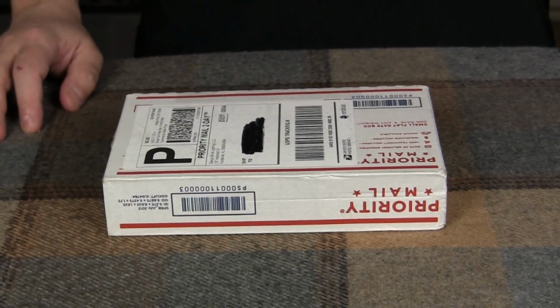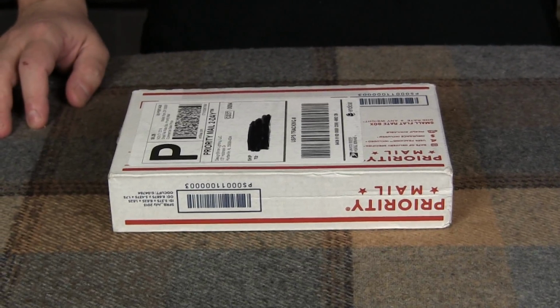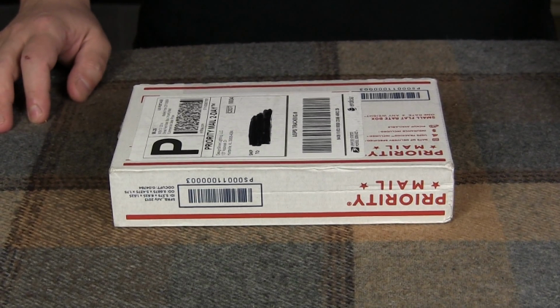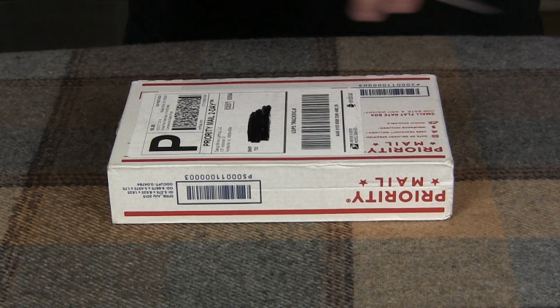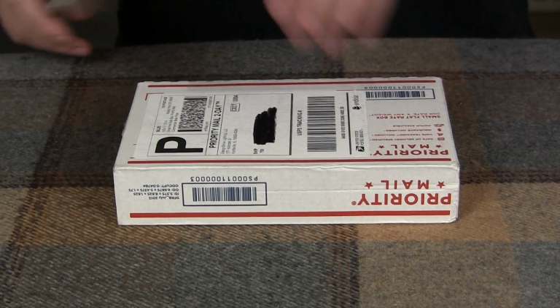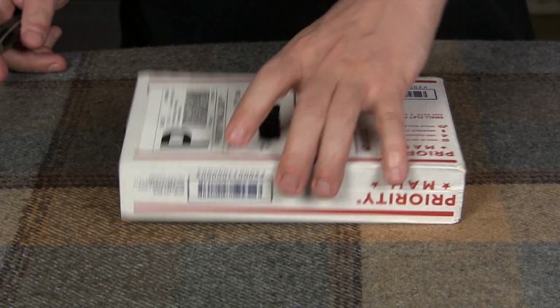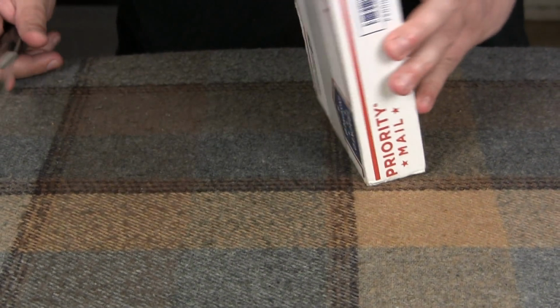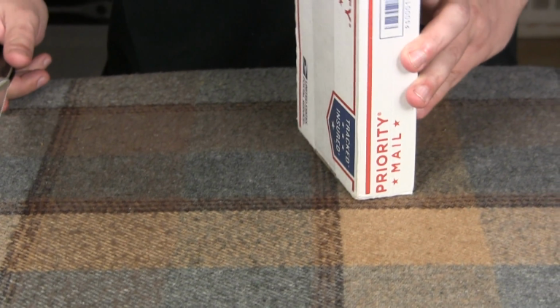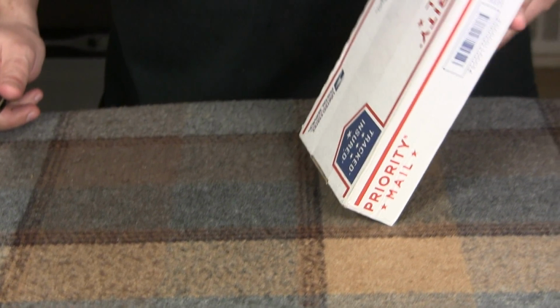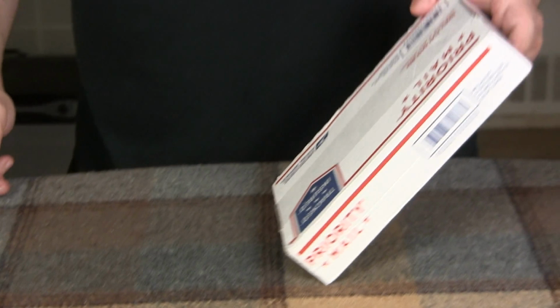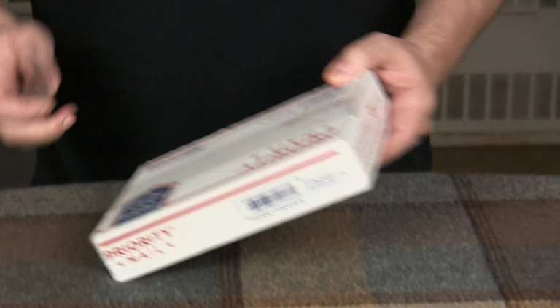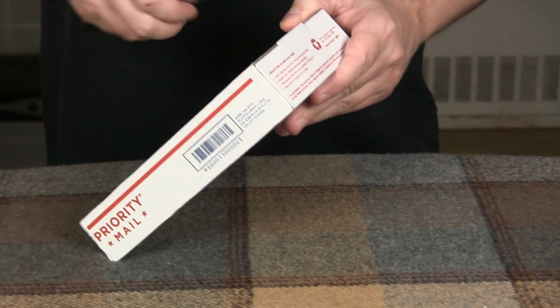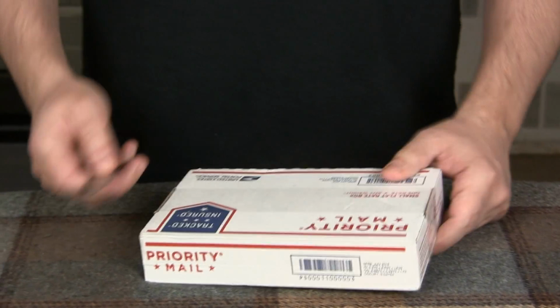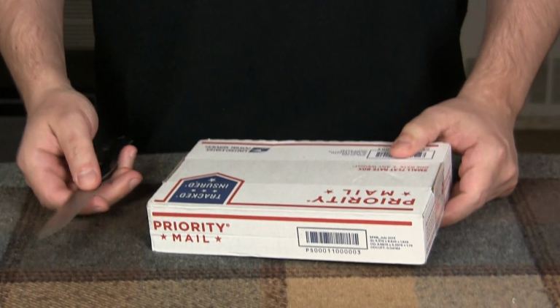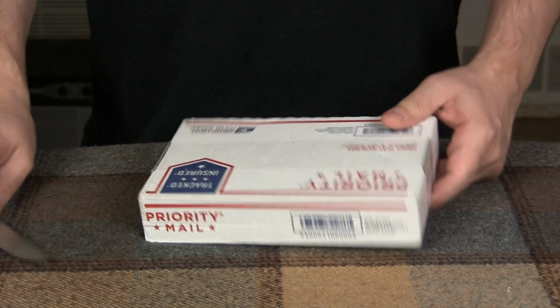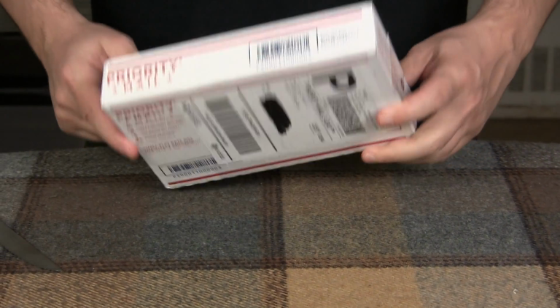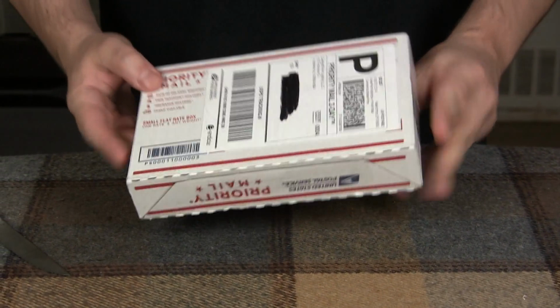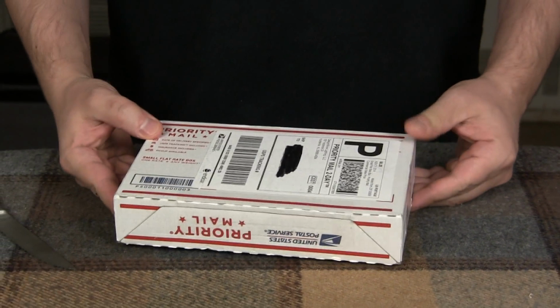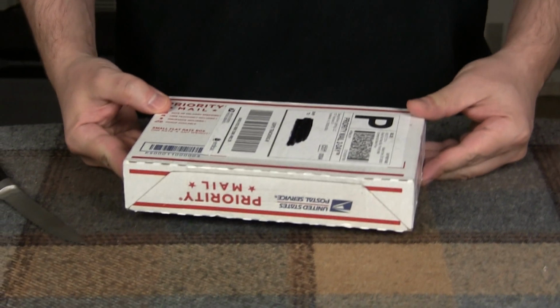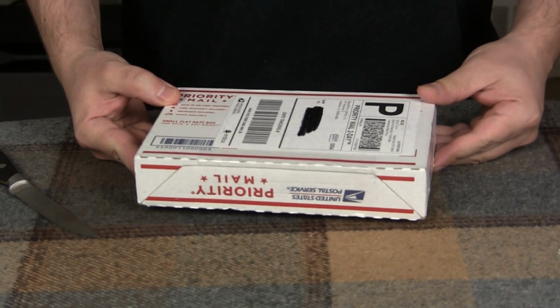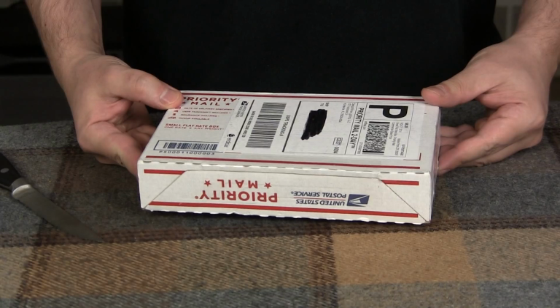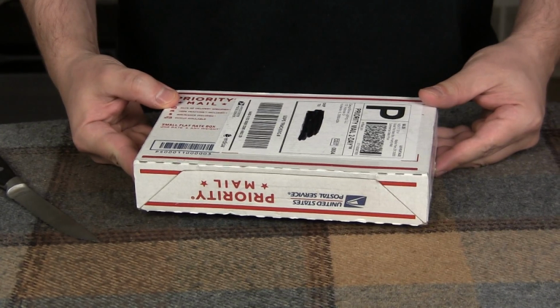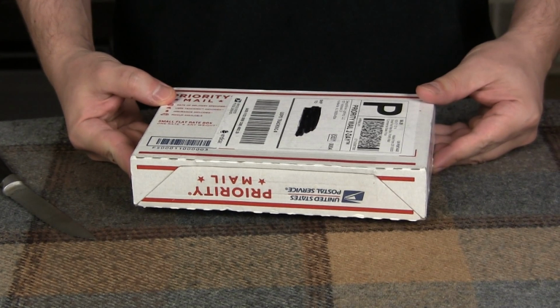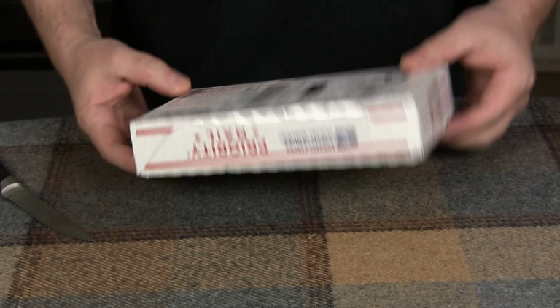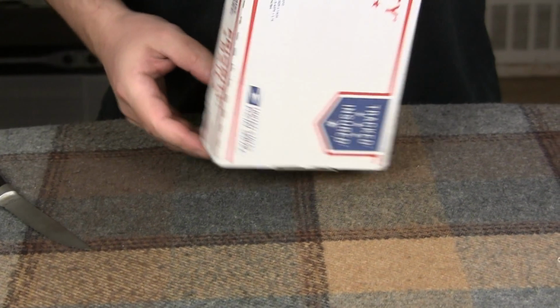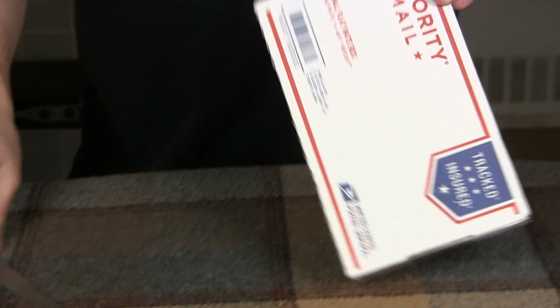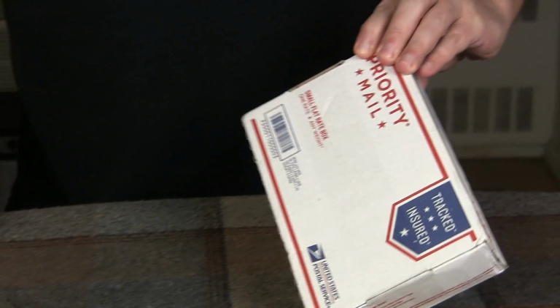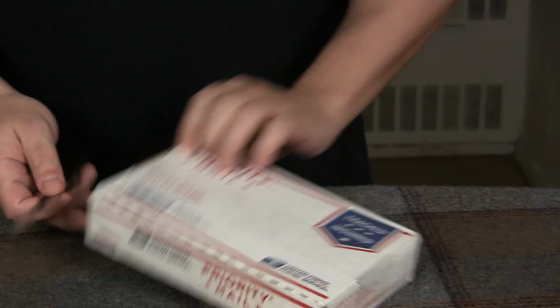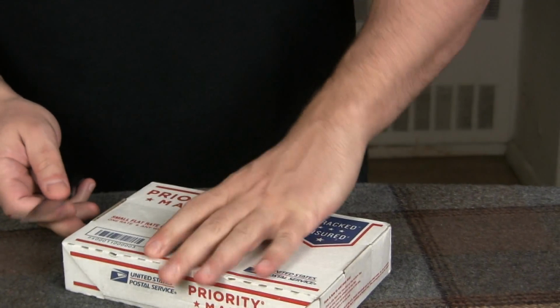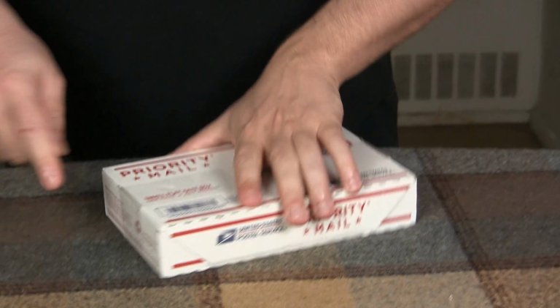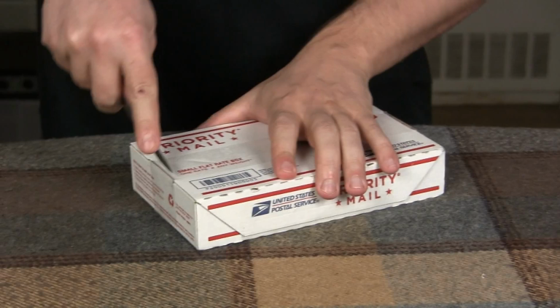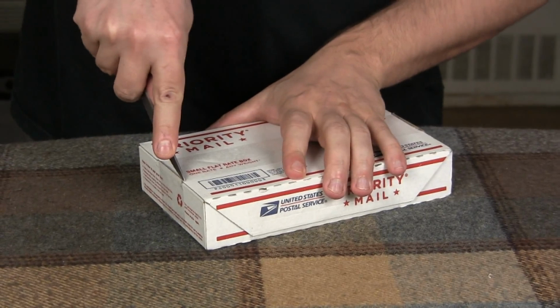Alright, the Design Shine DS500 came in a really small box — so small that it was in my mailbox. Anyway, check your mailbox if you ordered one.